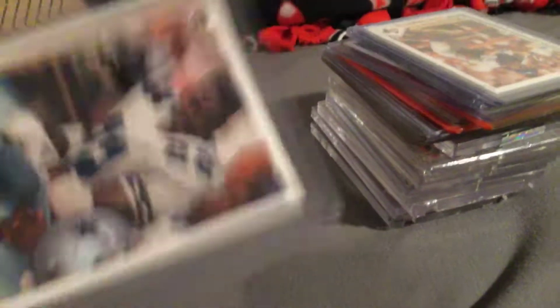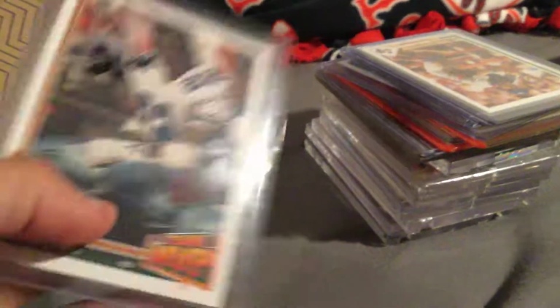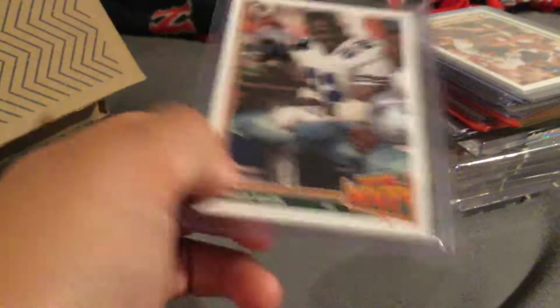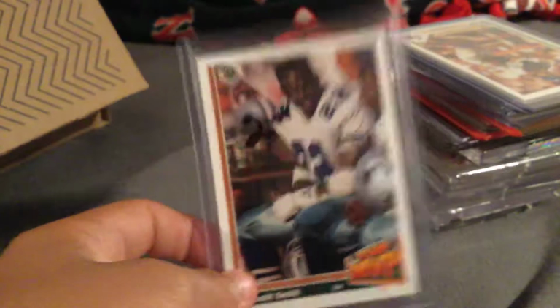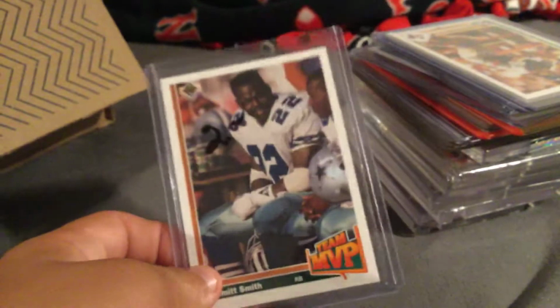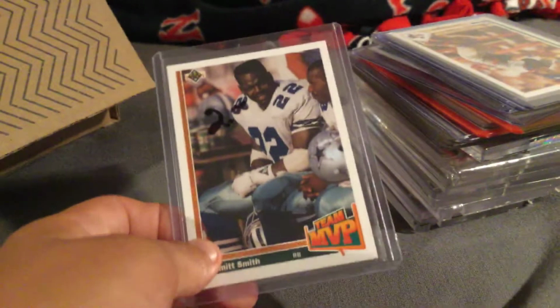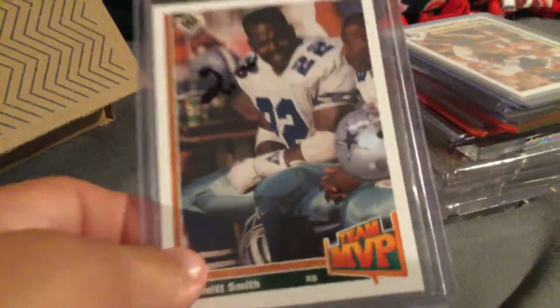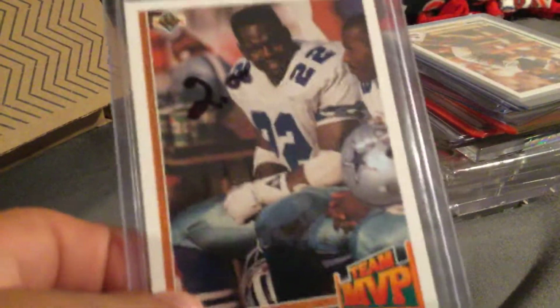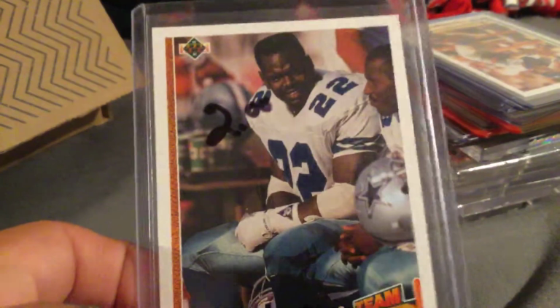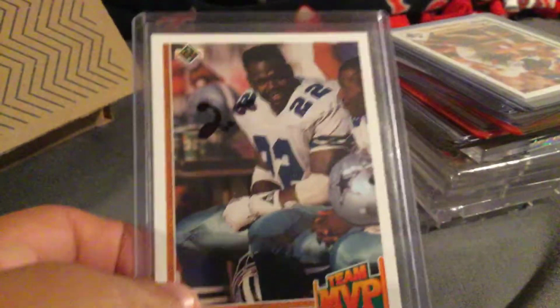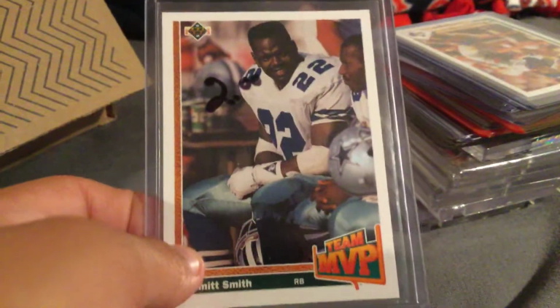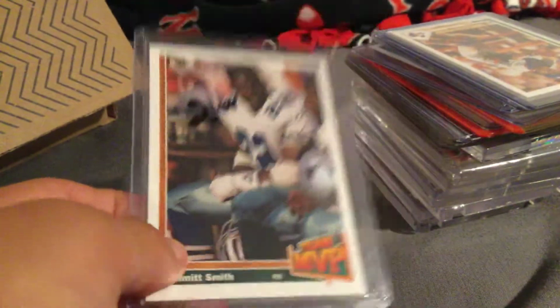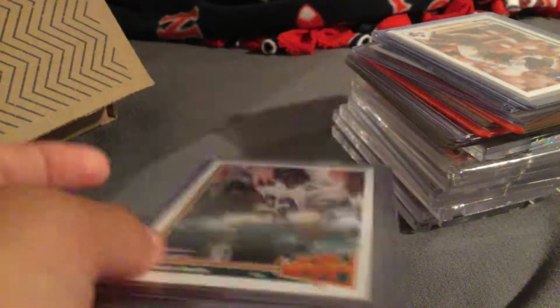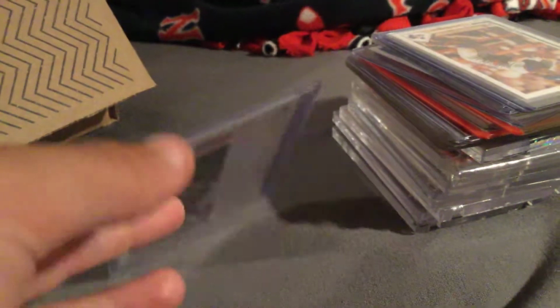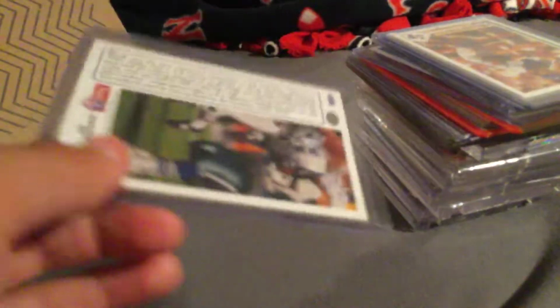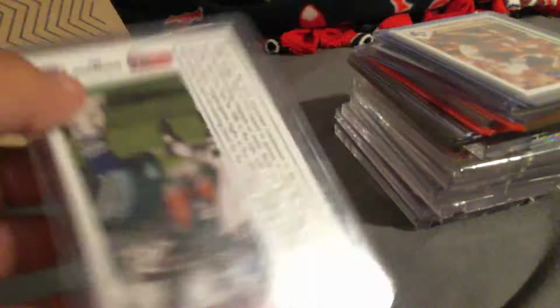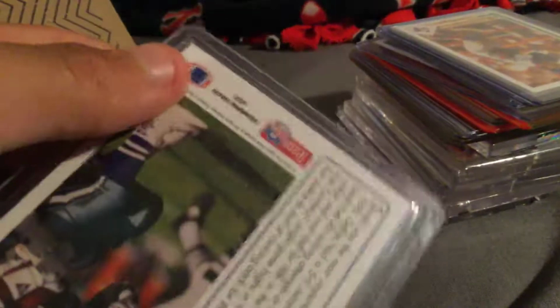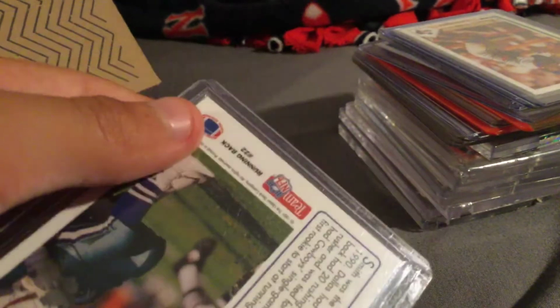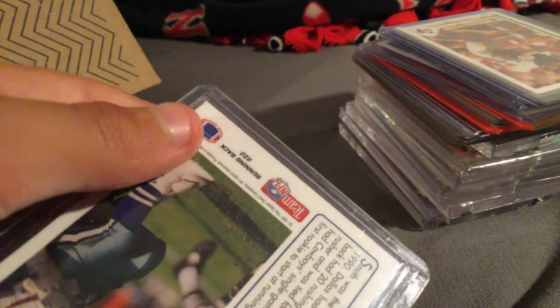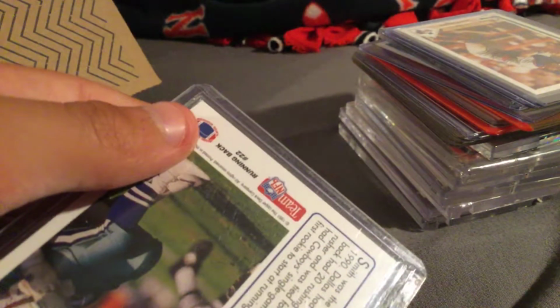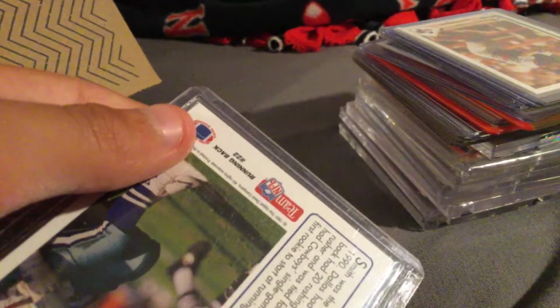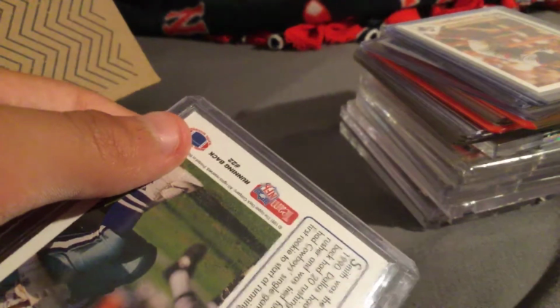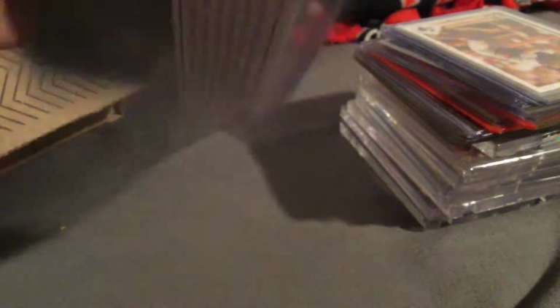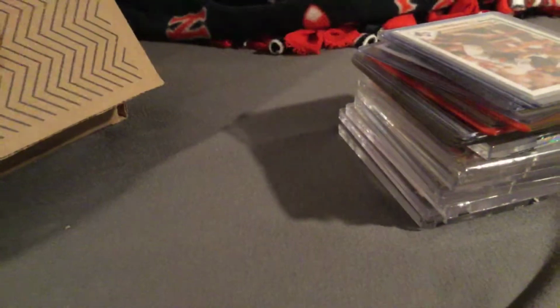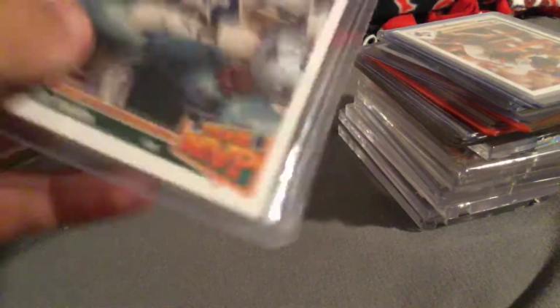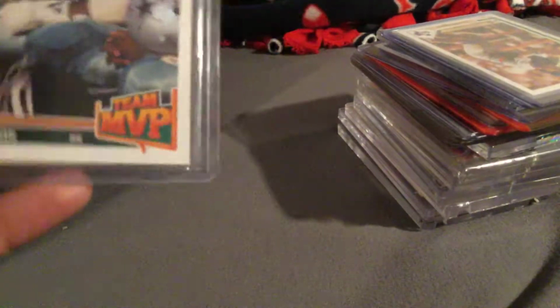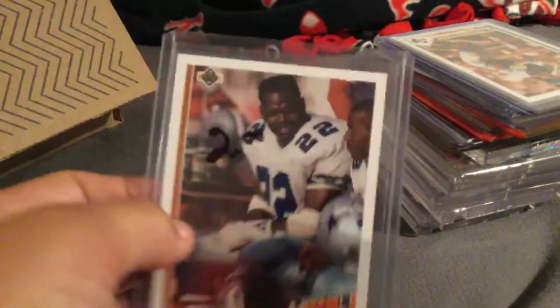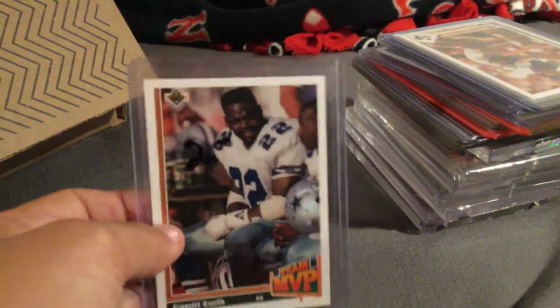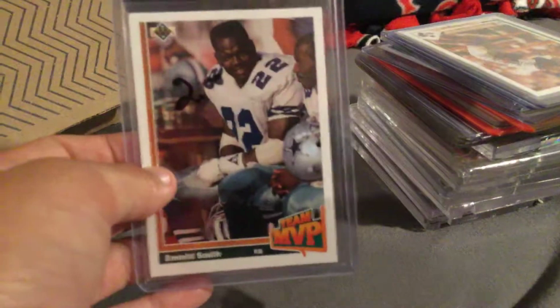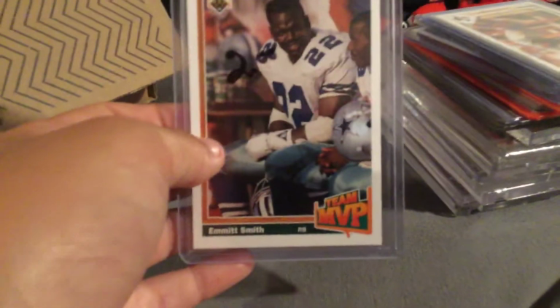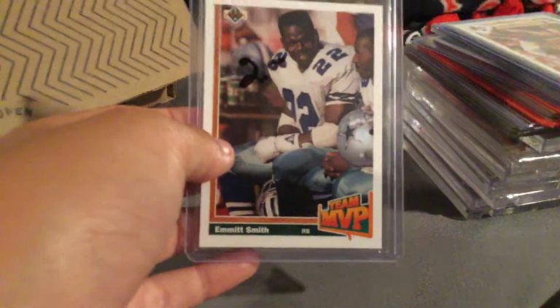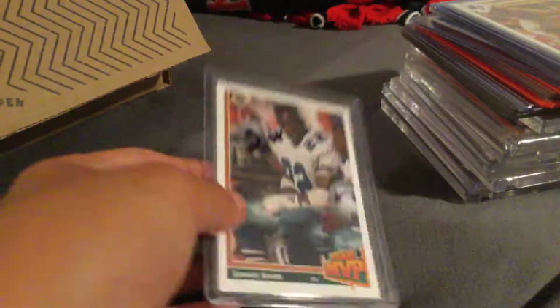We have an Emmett Smith rookie card. This is not two dollars — I didn't buy this, I pulled it. Team MVP, running back, obviously Hall of Famer. That's a great card.